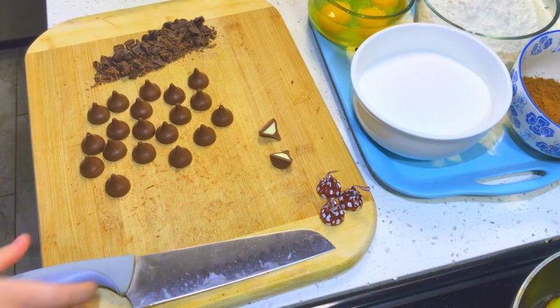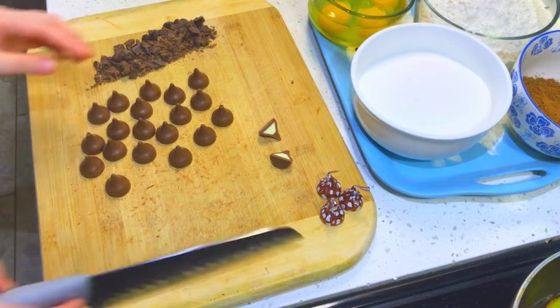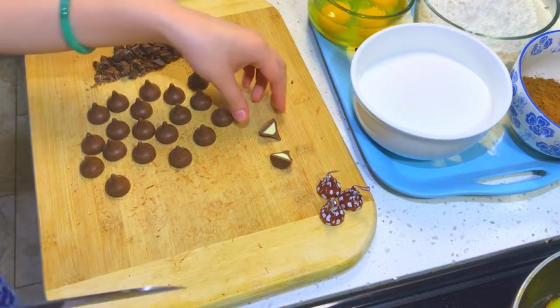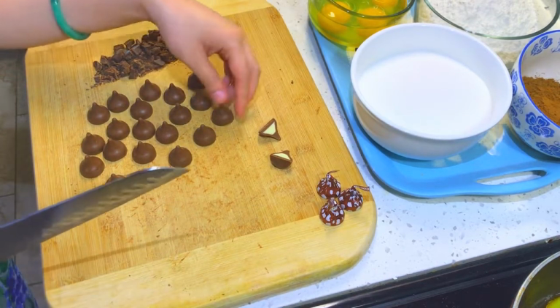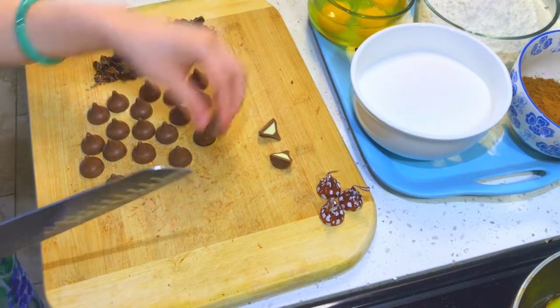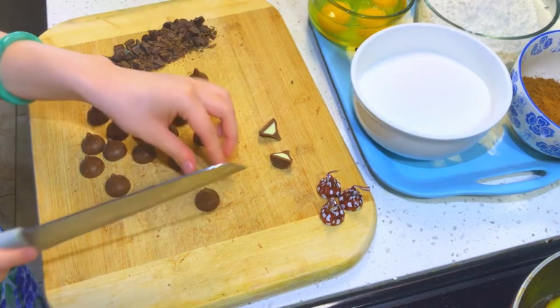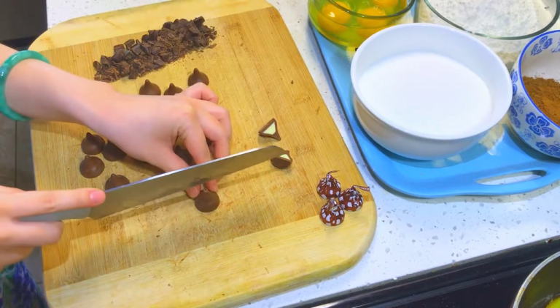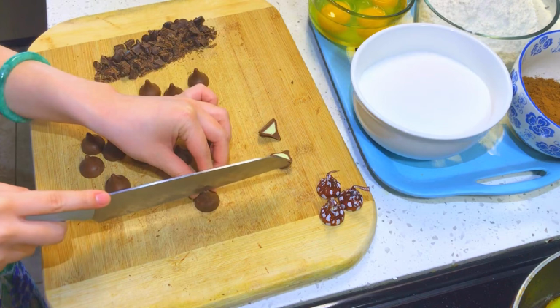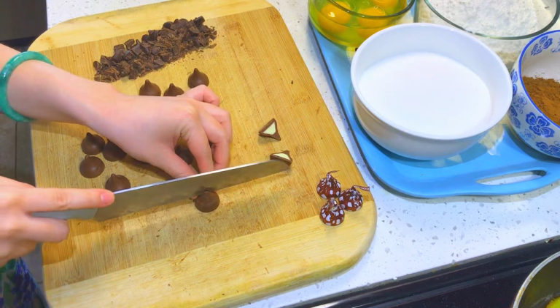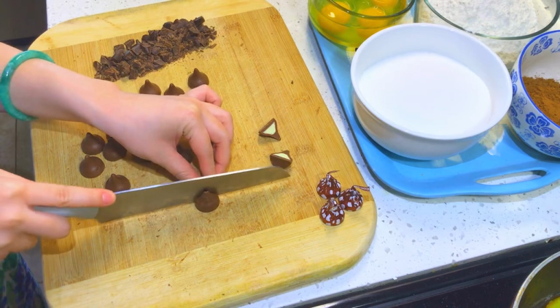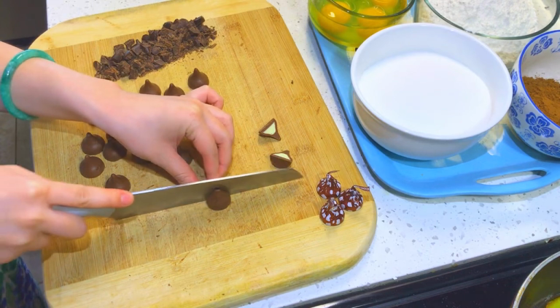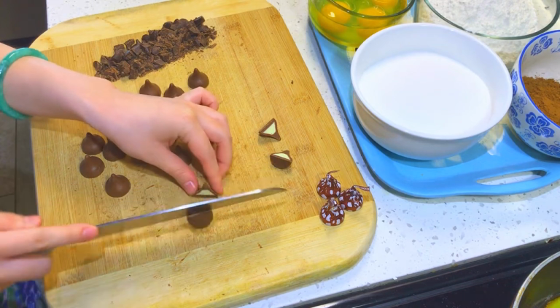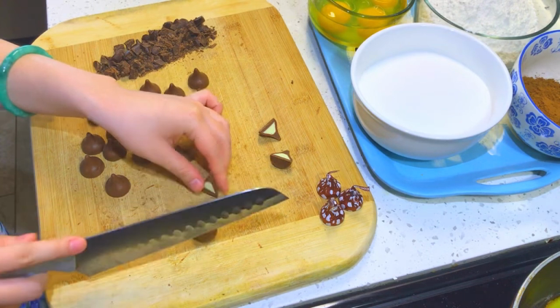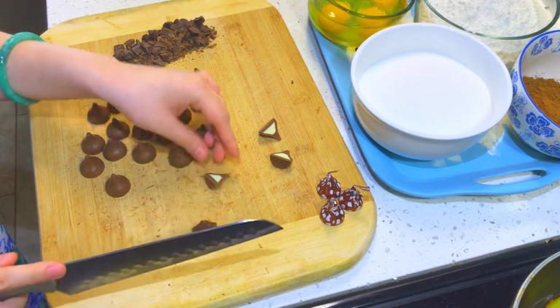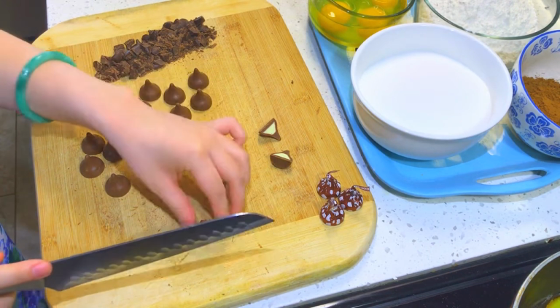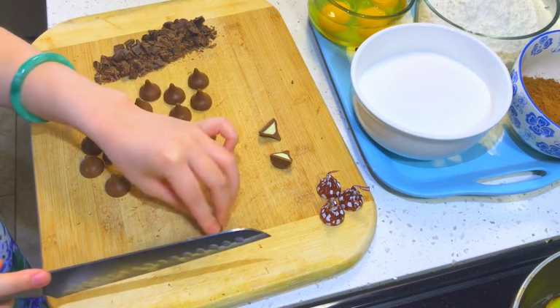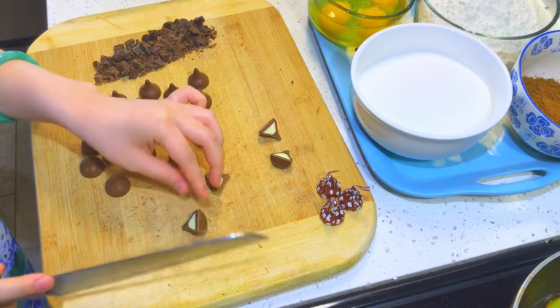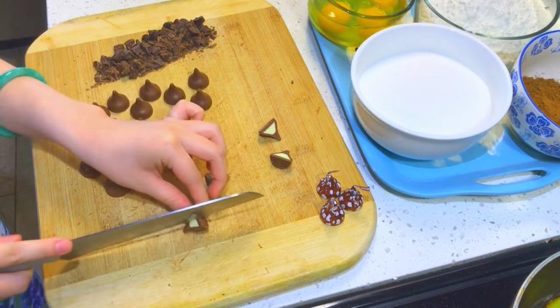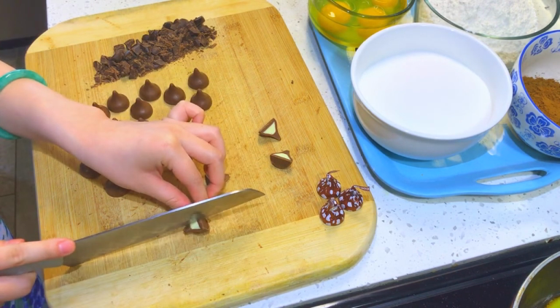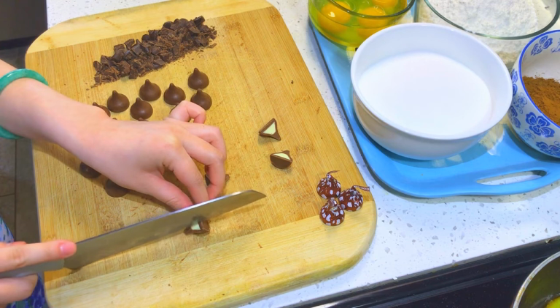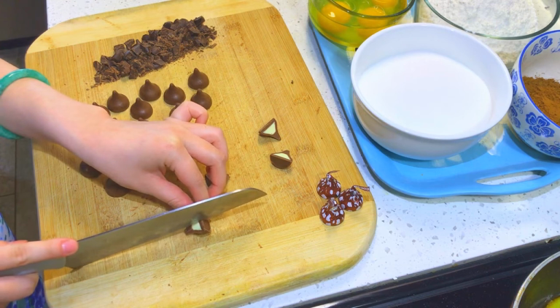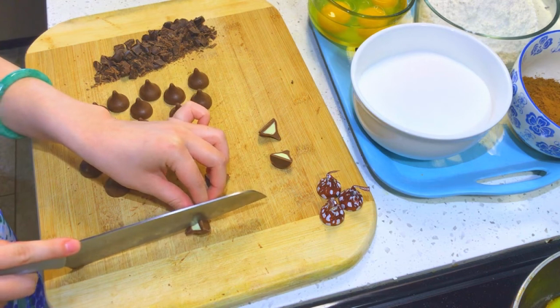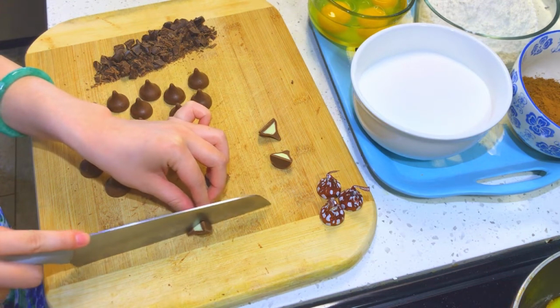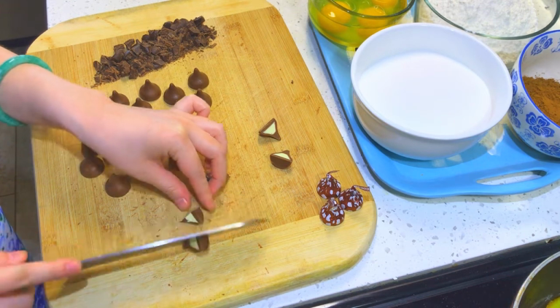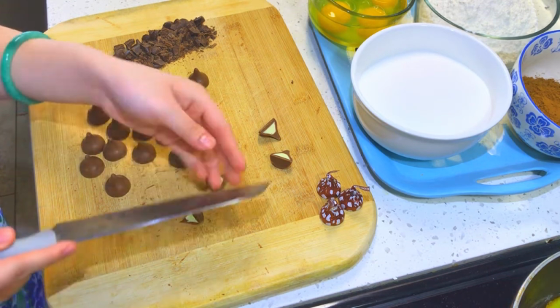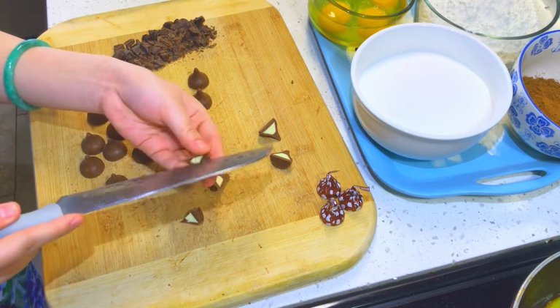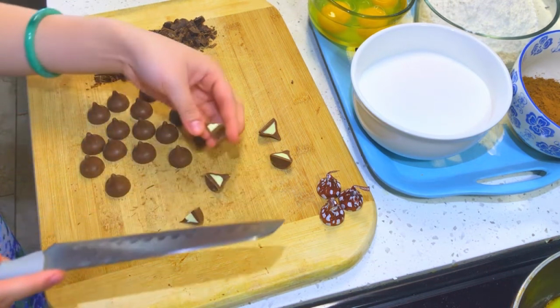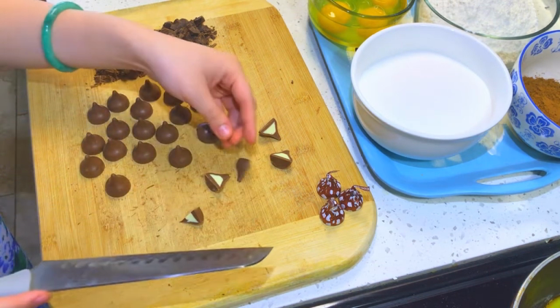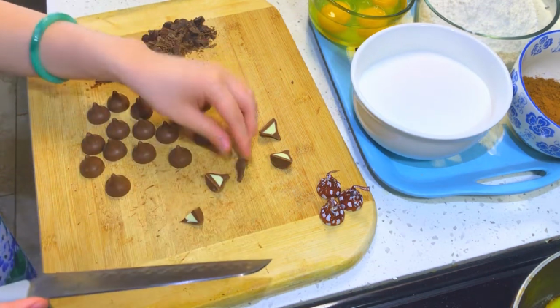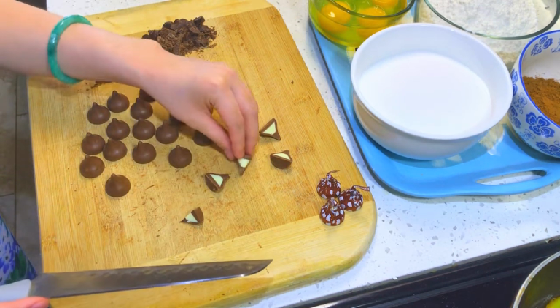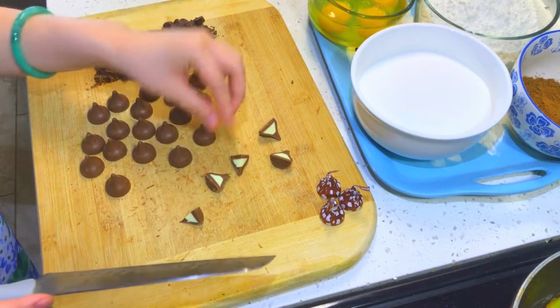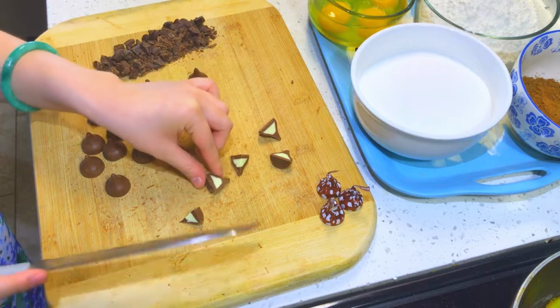Now I'm prepping my topping chocolate so I can top it off on my brownie batter when I start to bake it. If you want to, you can just chop up all of your chocolate beforehand and use half for the brownie and then half for topping.